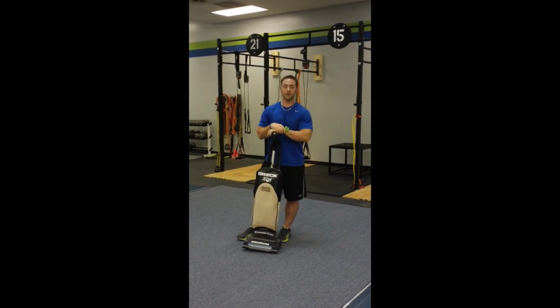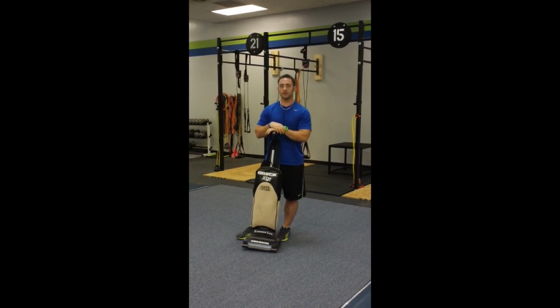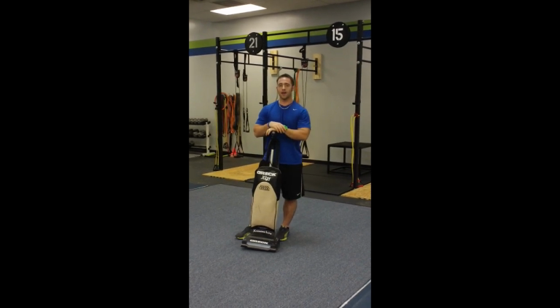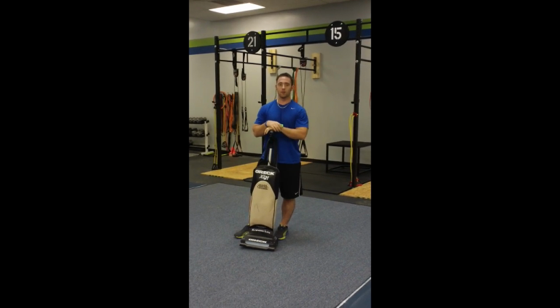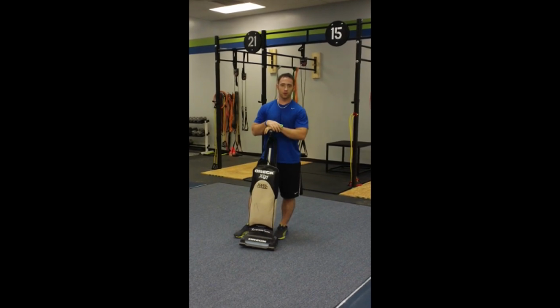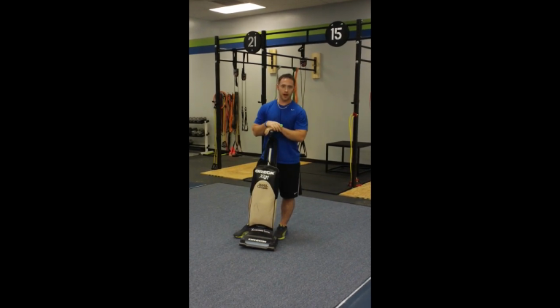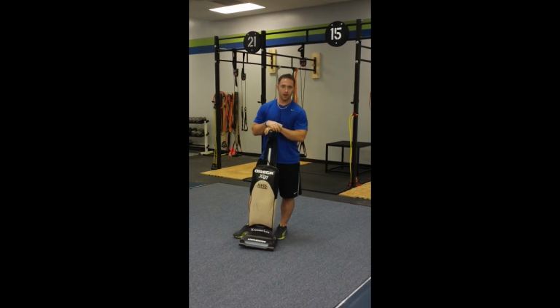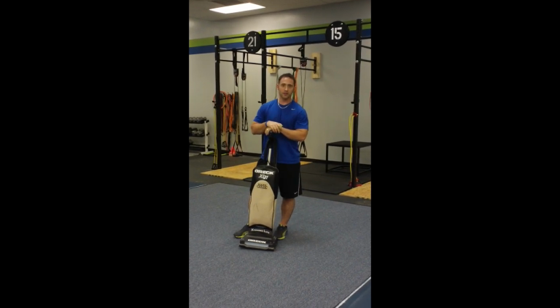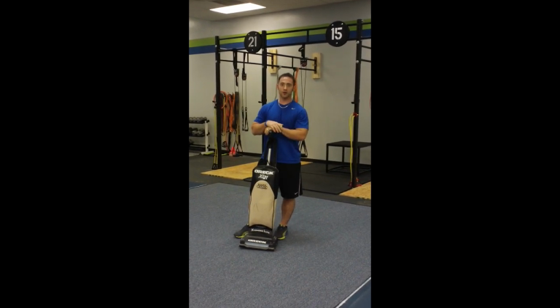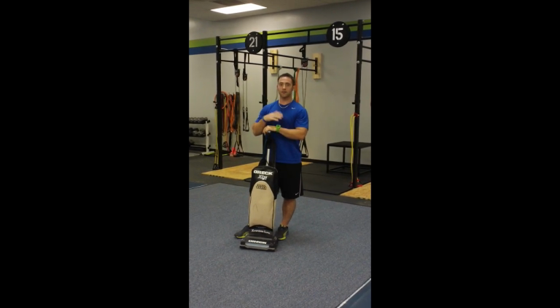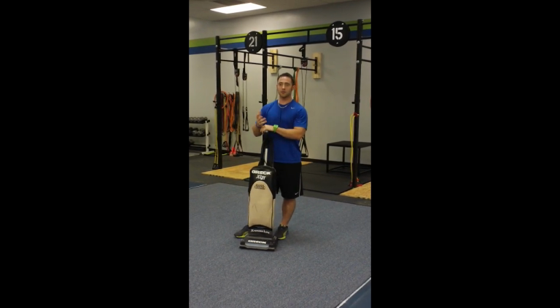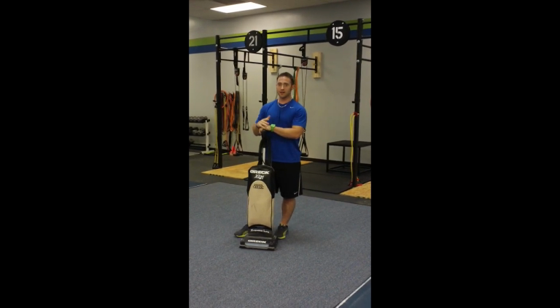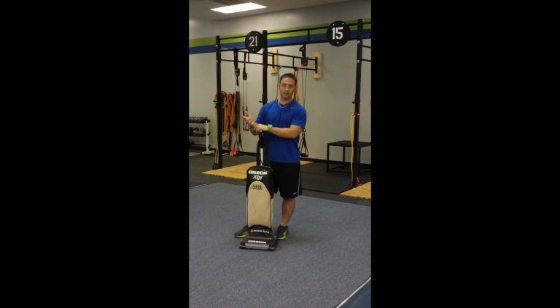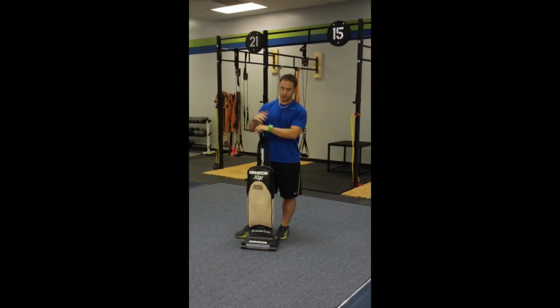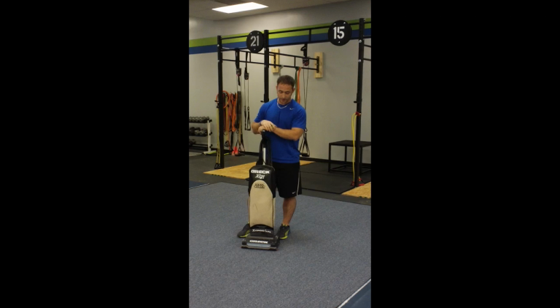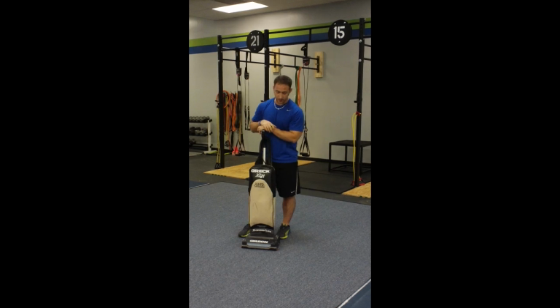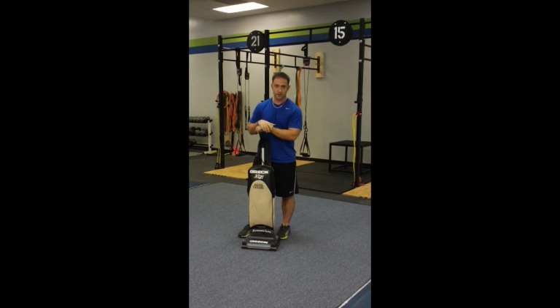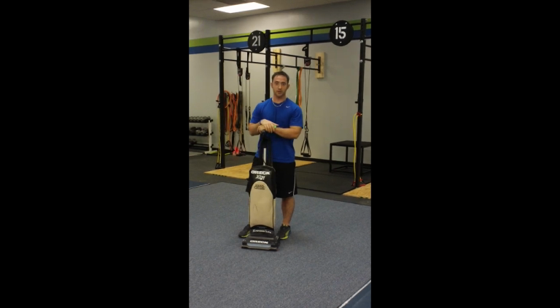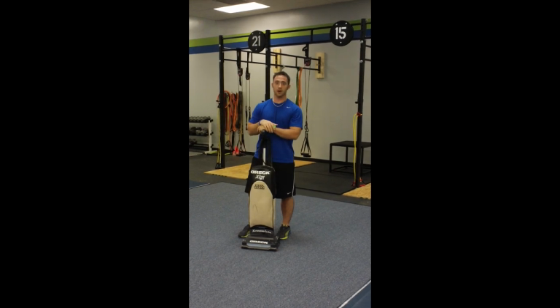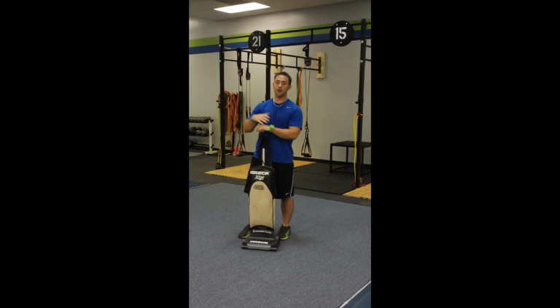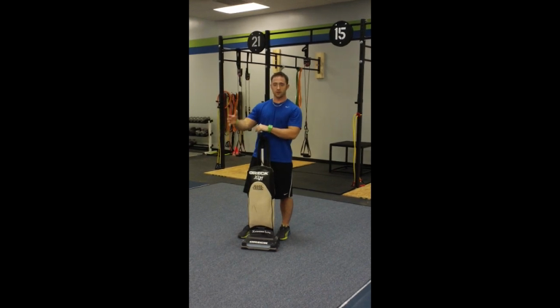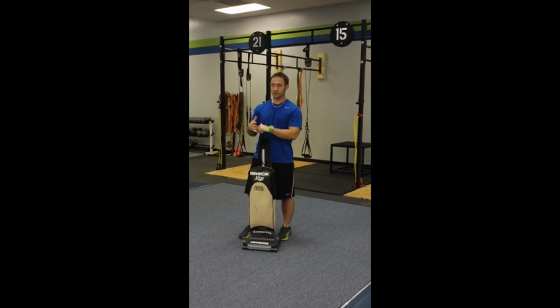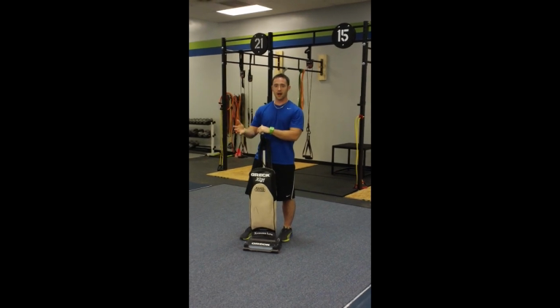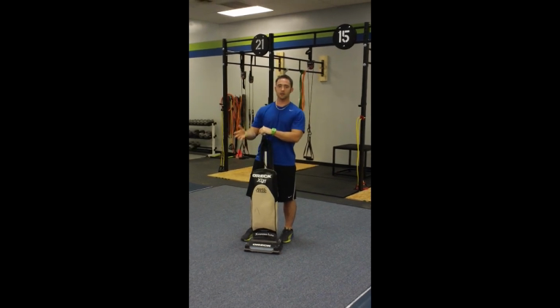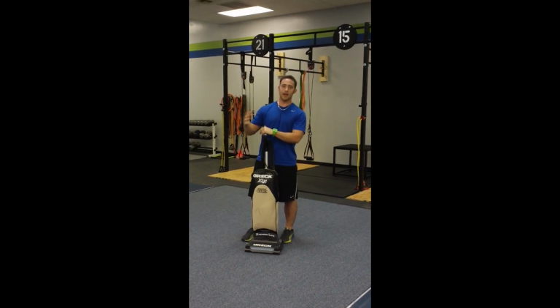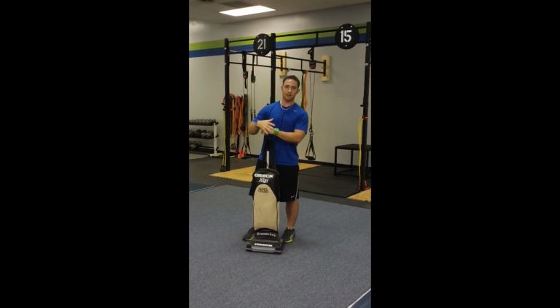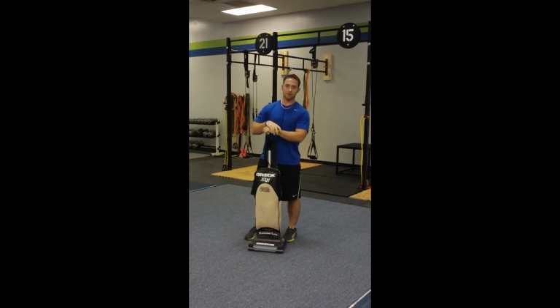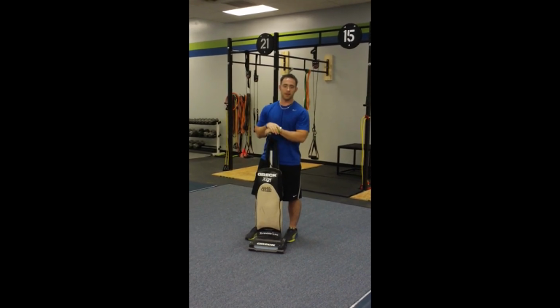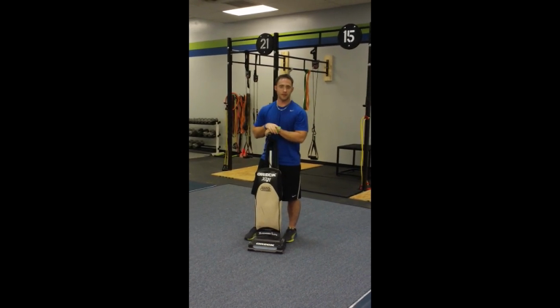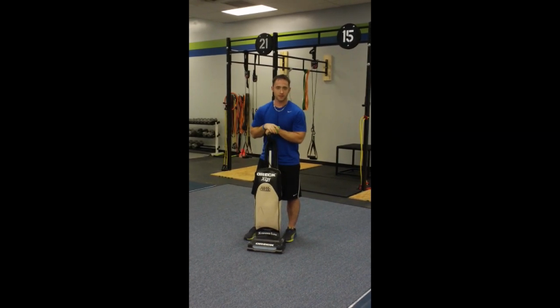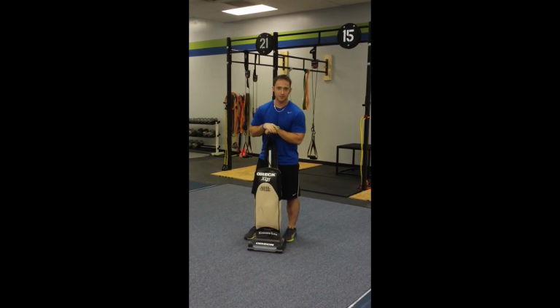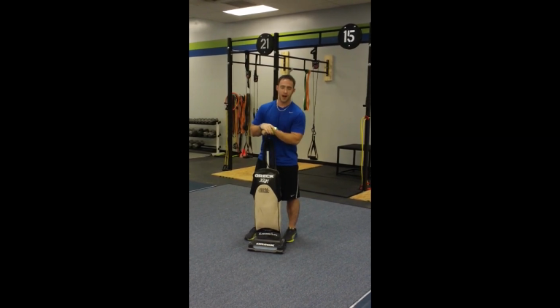This is not a woman's workout — this is a workout for anybody. Guys, if you were trying to get up before your wife, you could stay at the house and get fit at the same time.